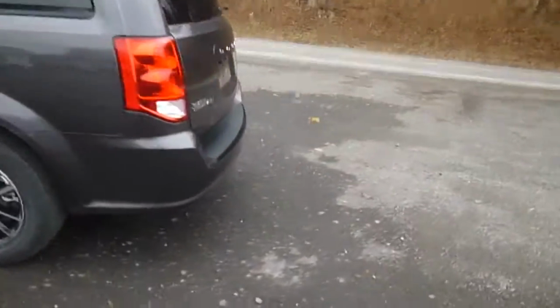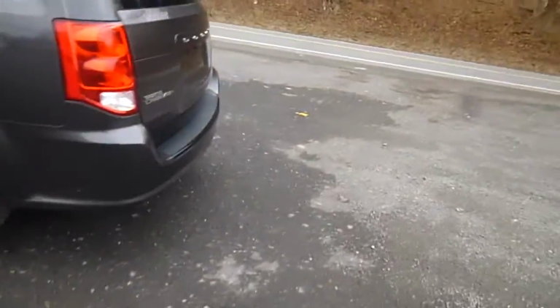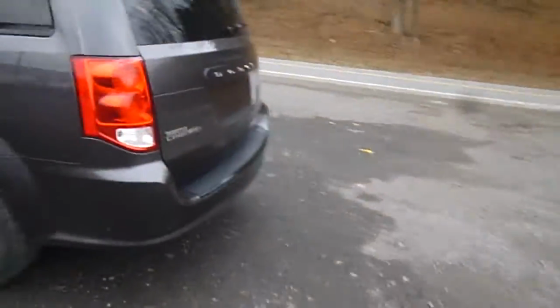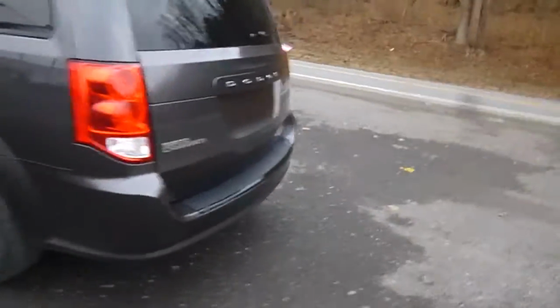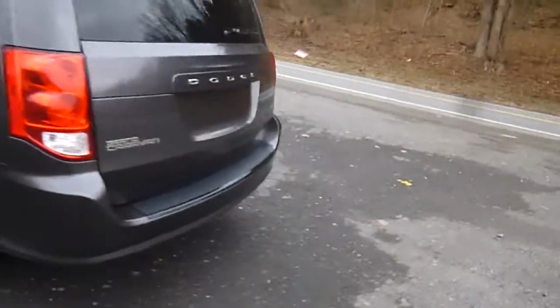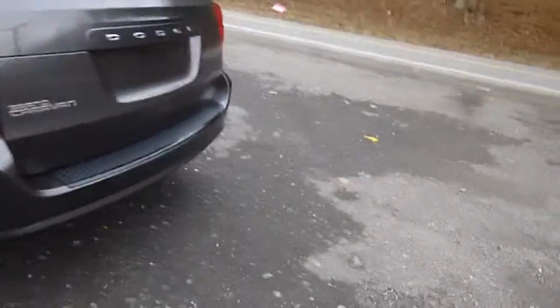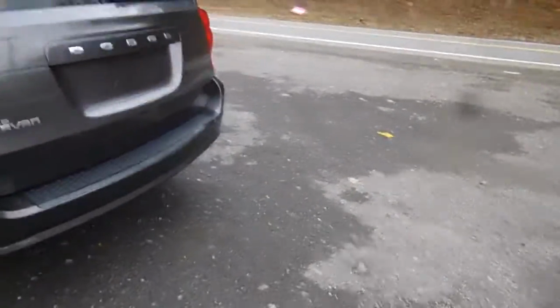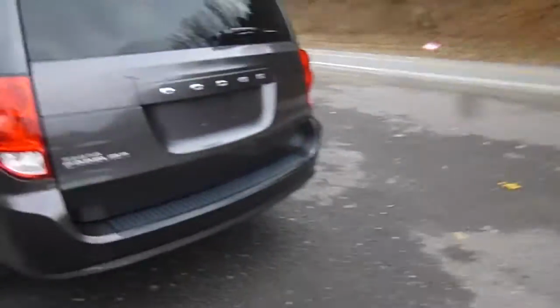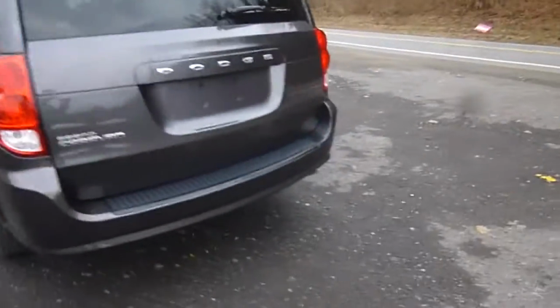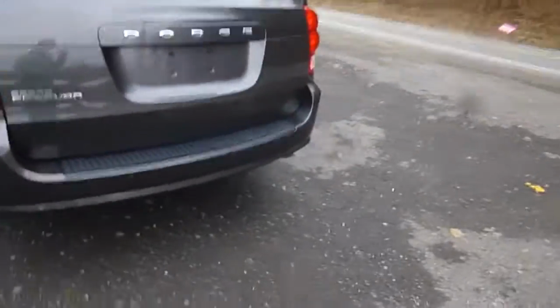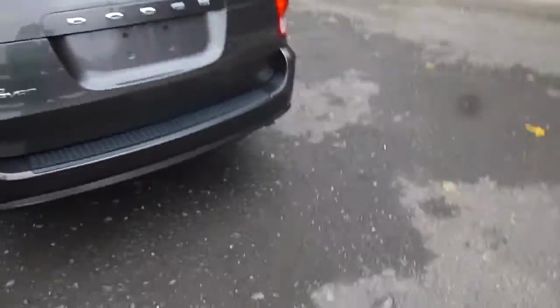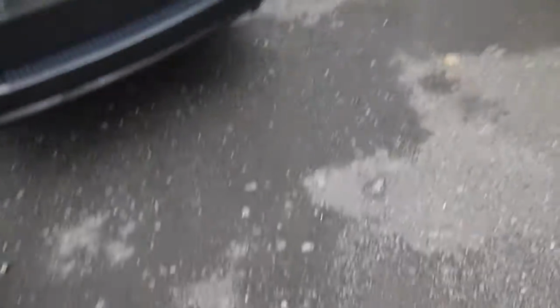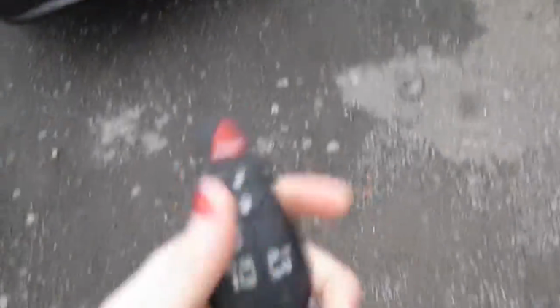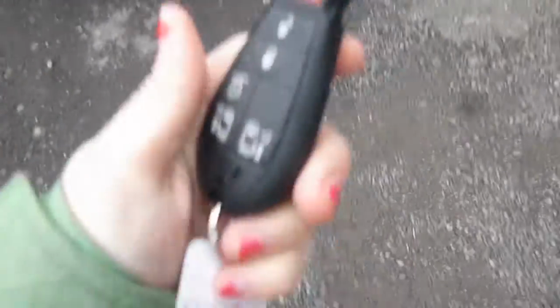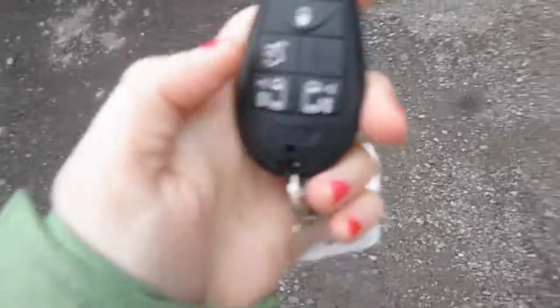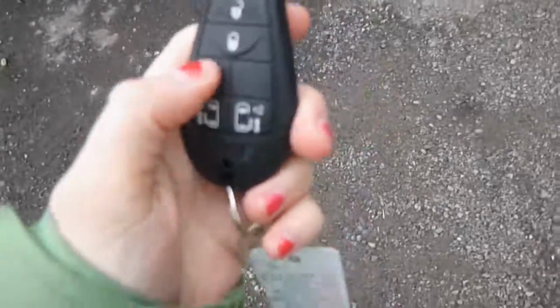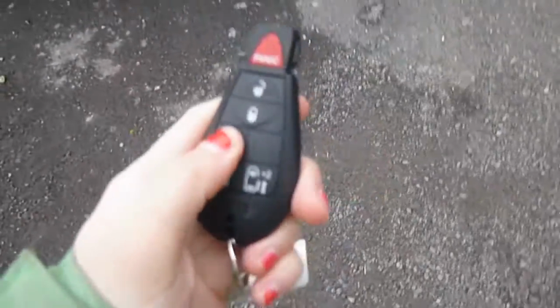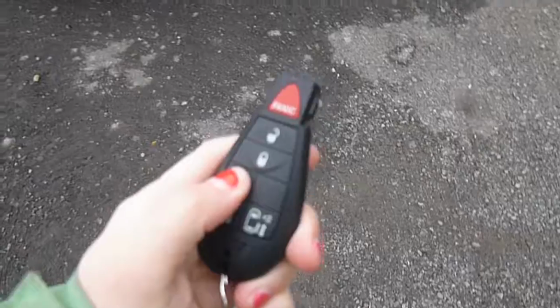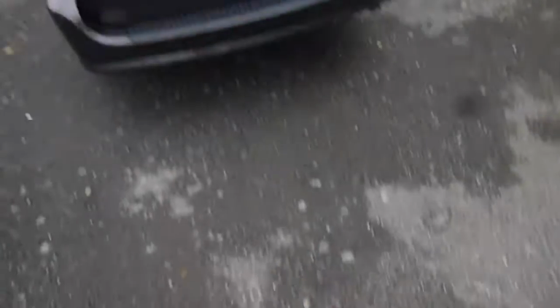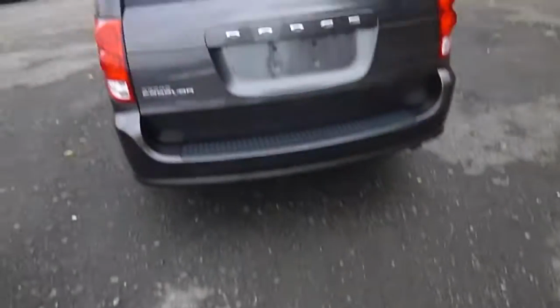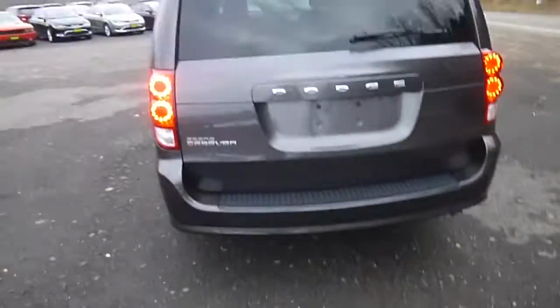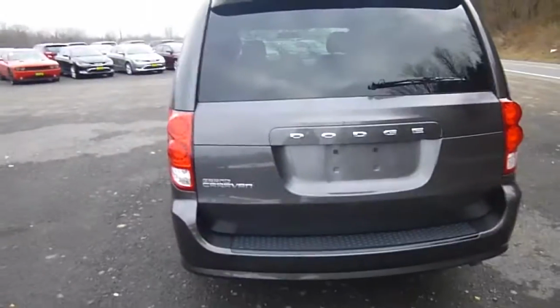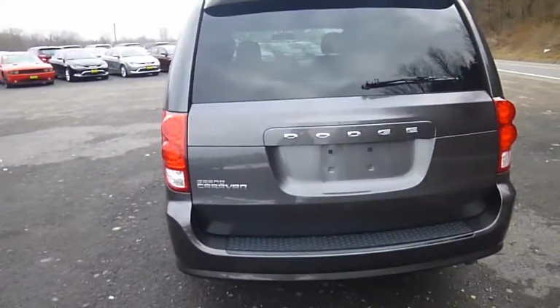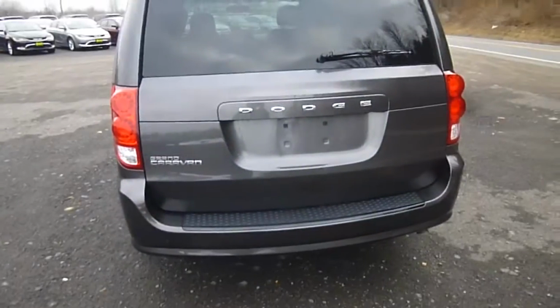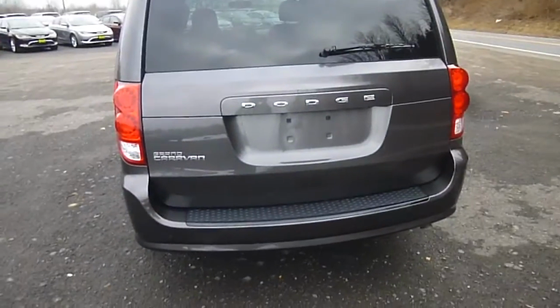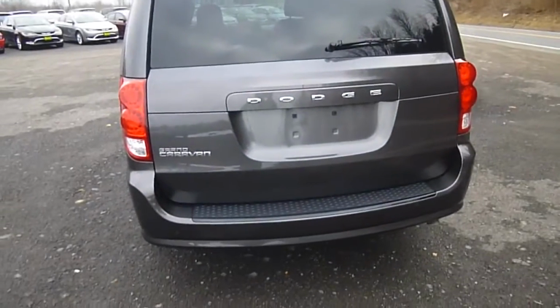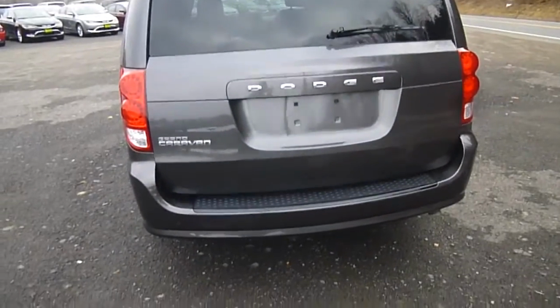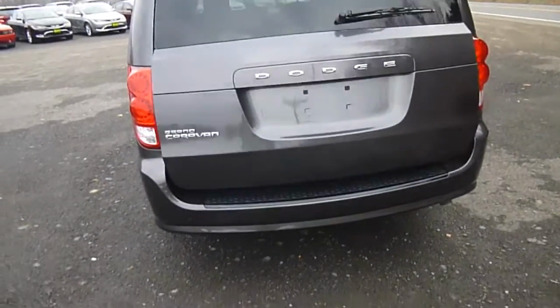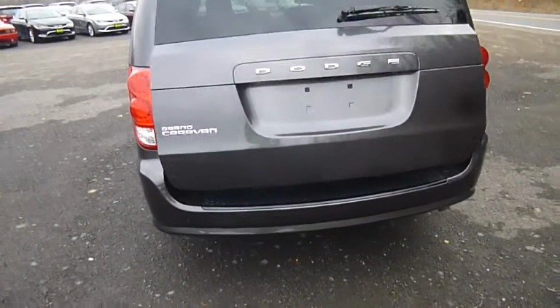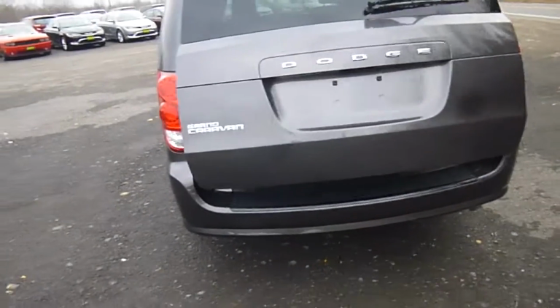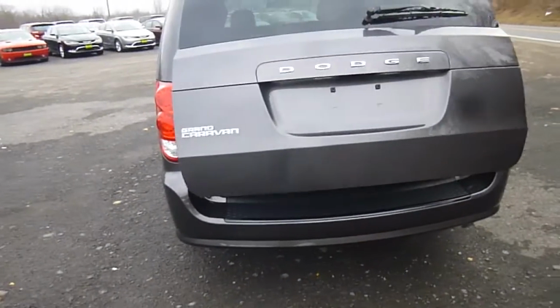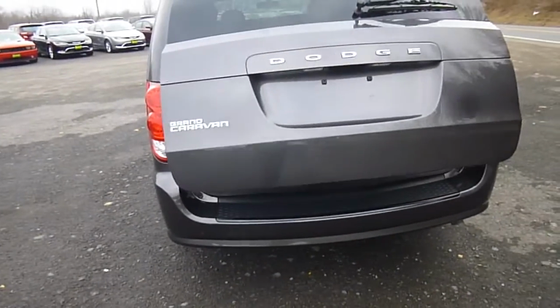Head over to the back. This is SXT trim. If you look at your key, there's a button here to open the power liftgate. You just have to press it two times and it opens up all on its own.